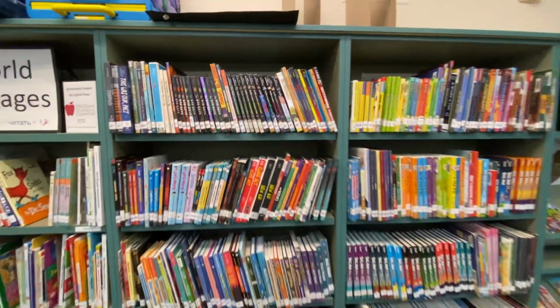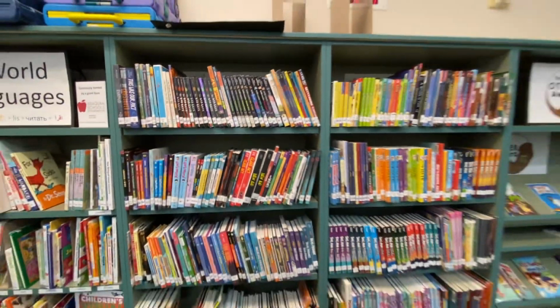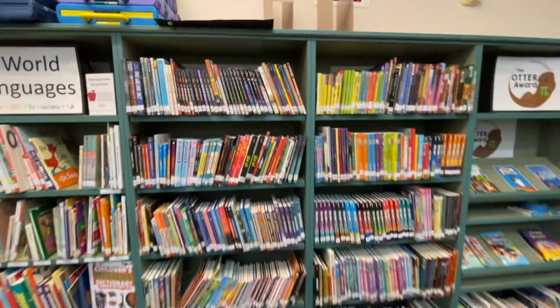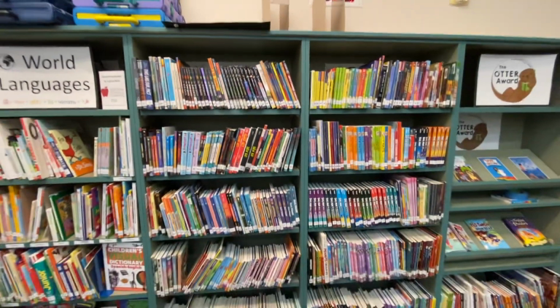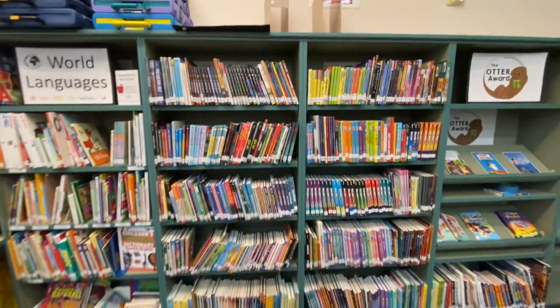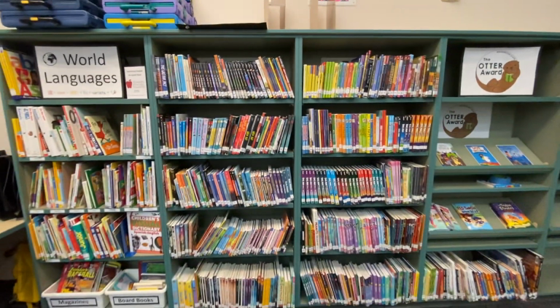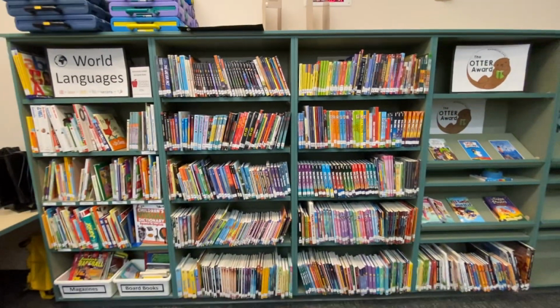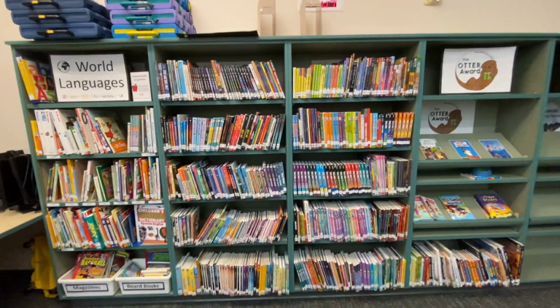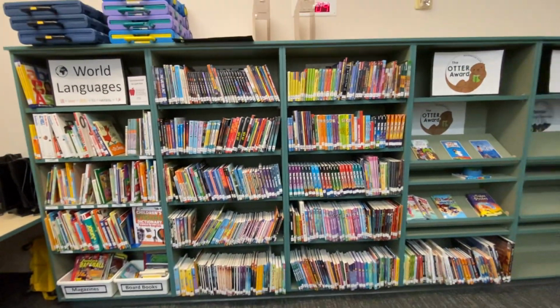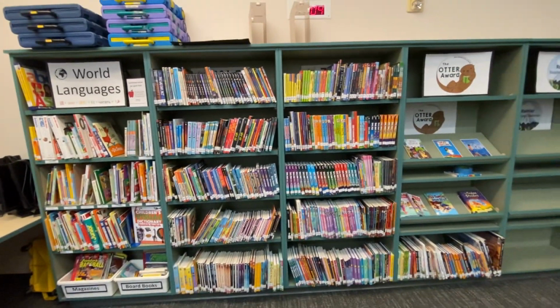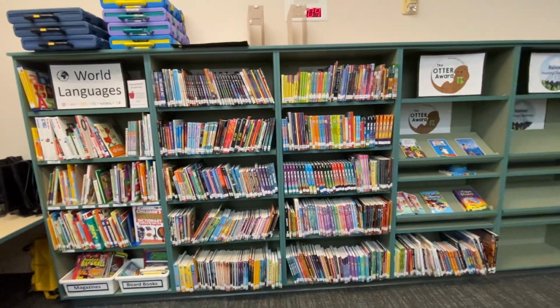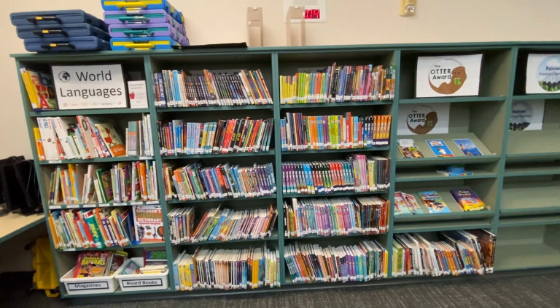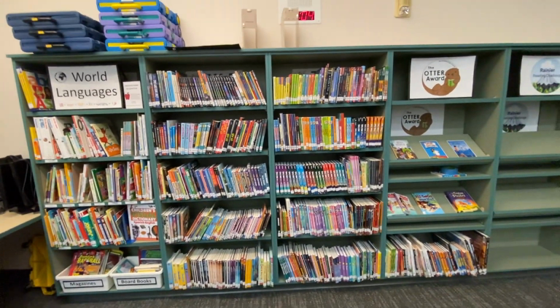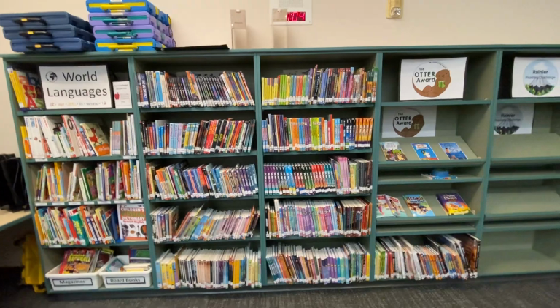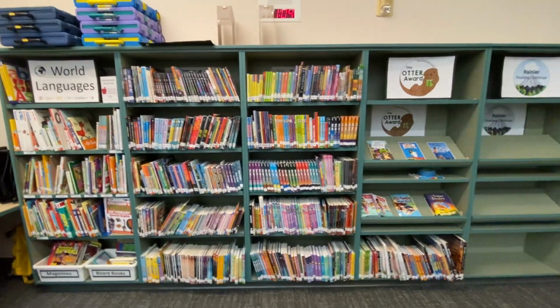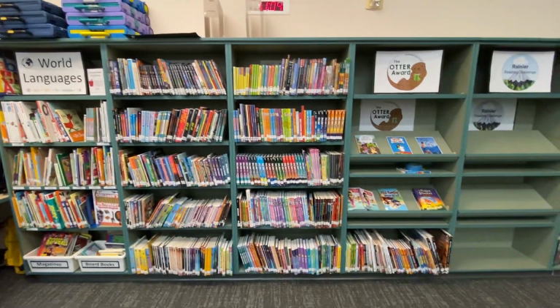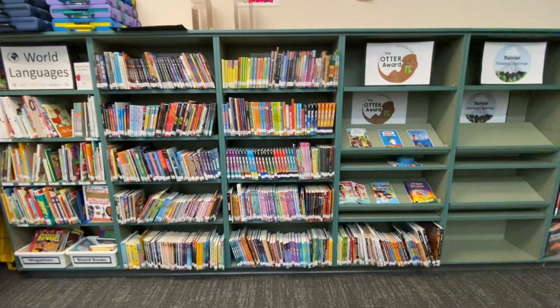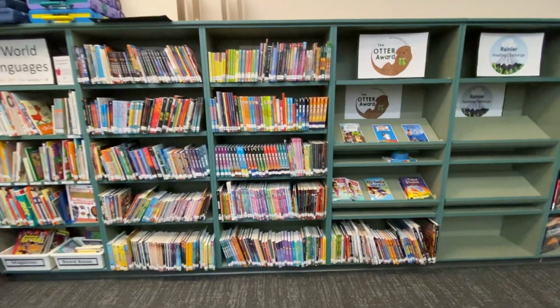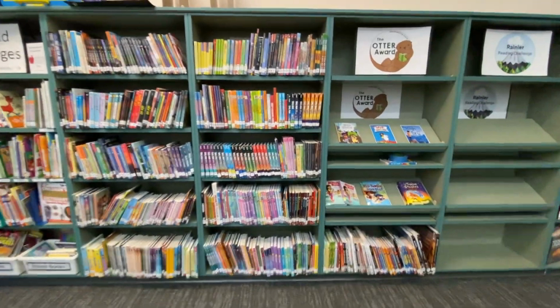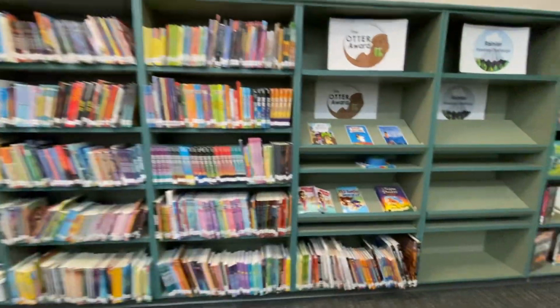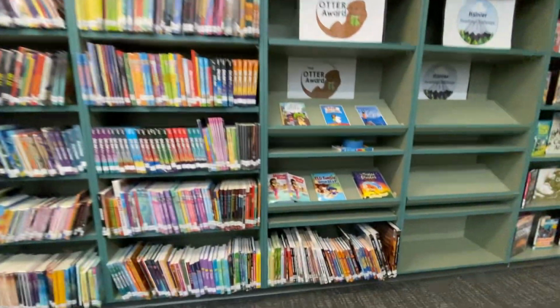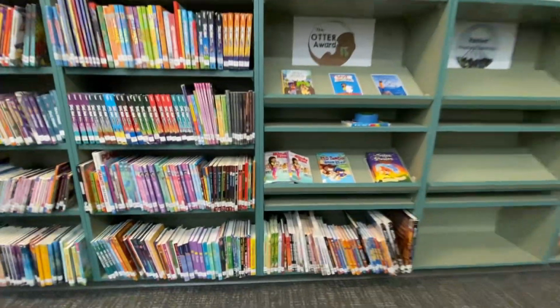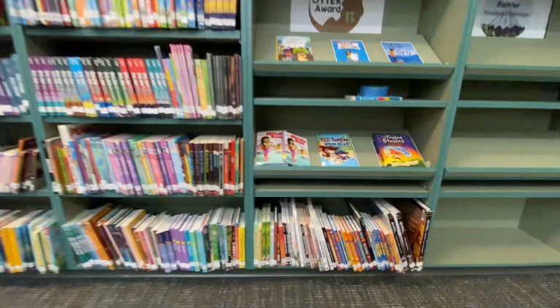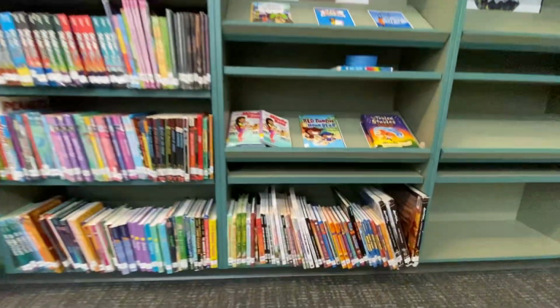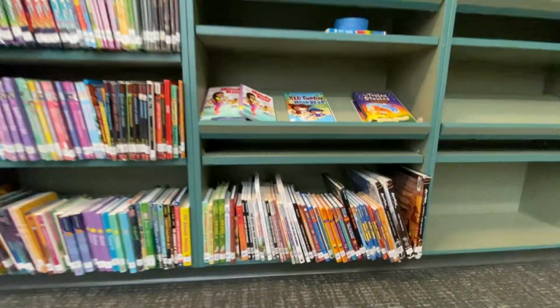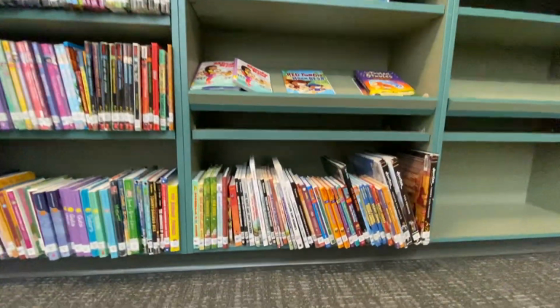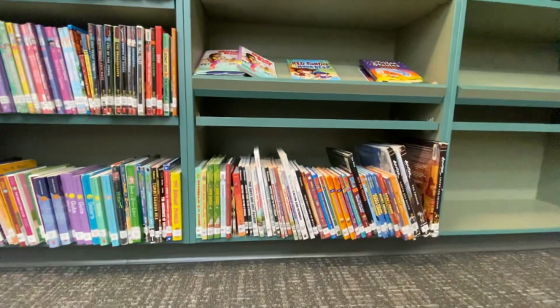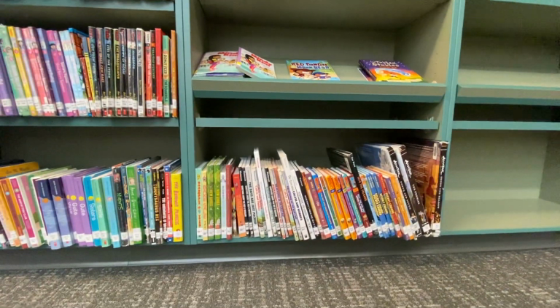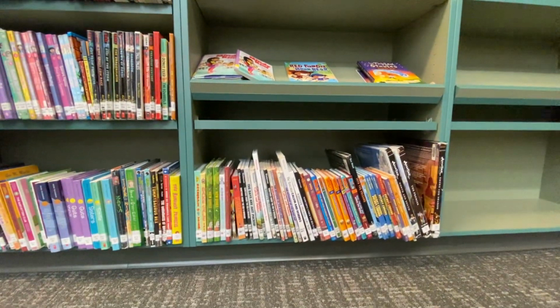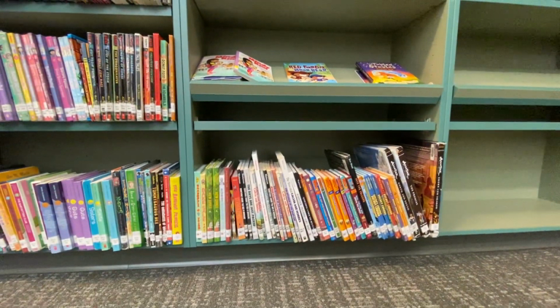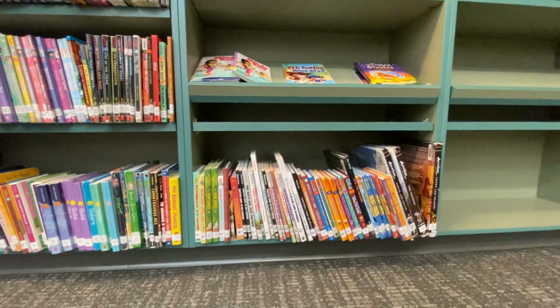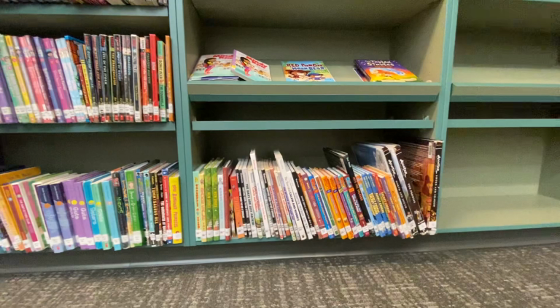This shelf is heavily used by students during the school year. Typically they don't follow or fall all the way down to the bottom shelf, but this year they did.